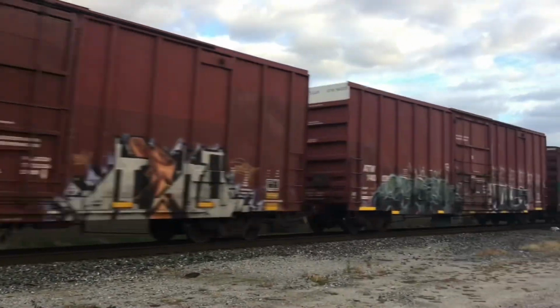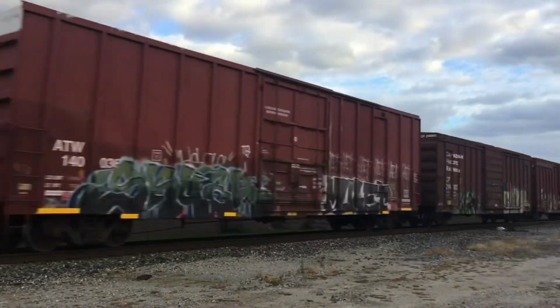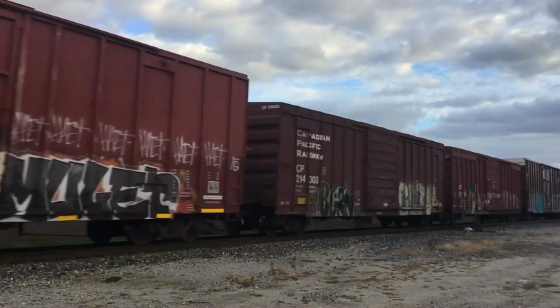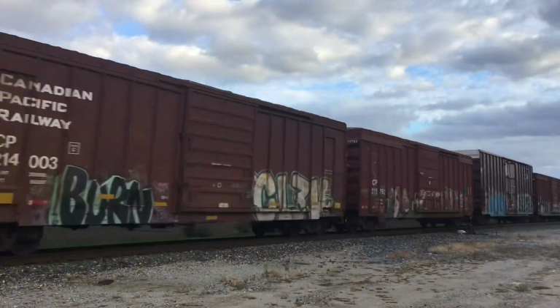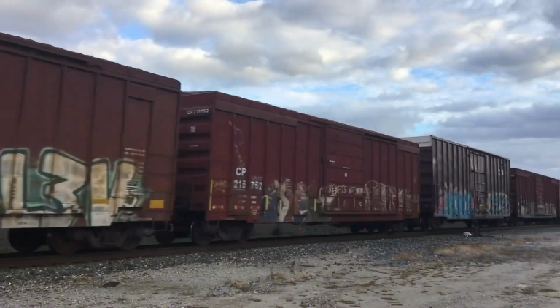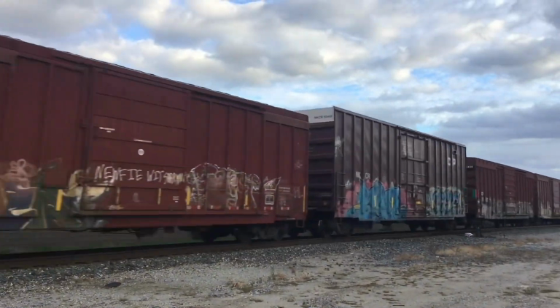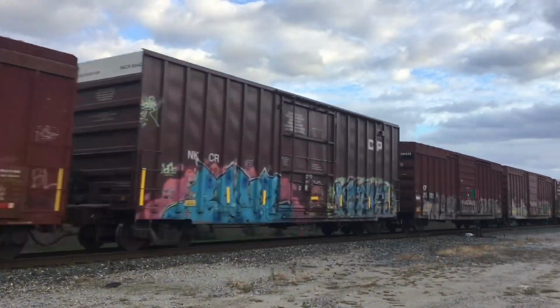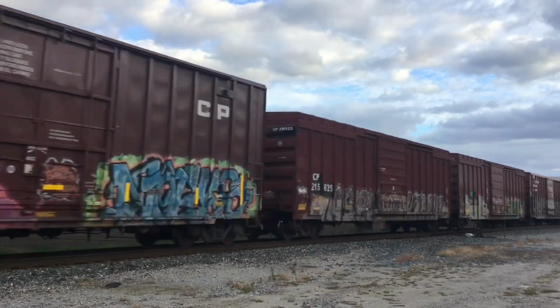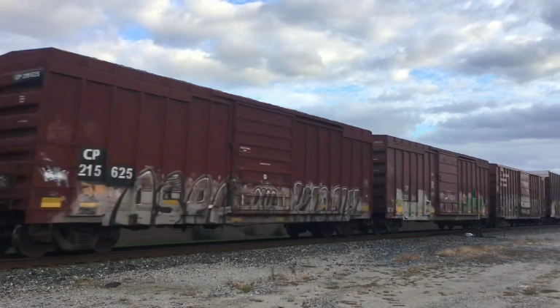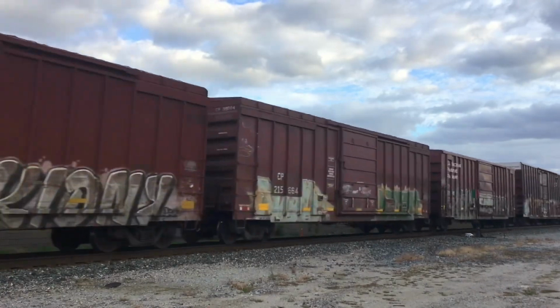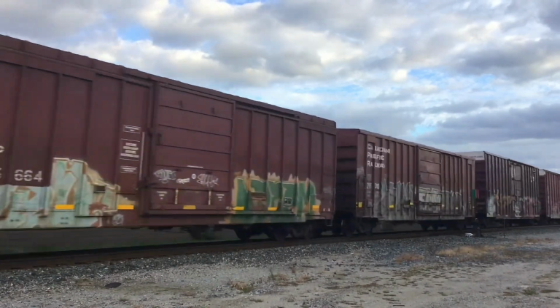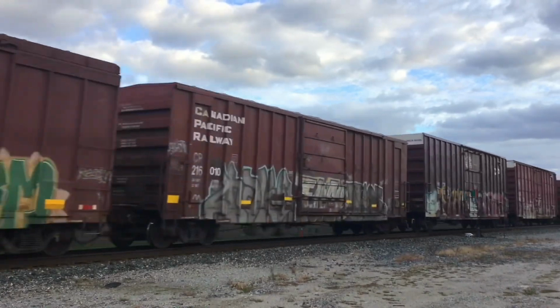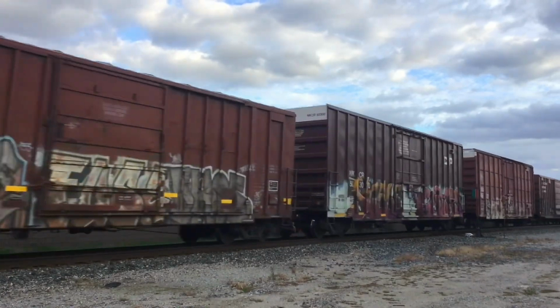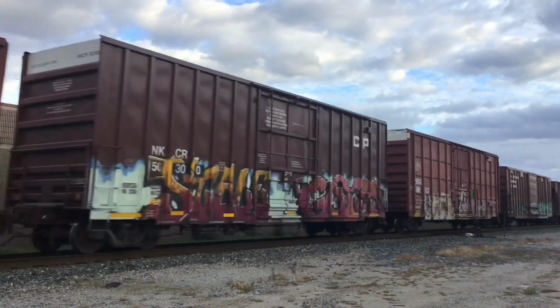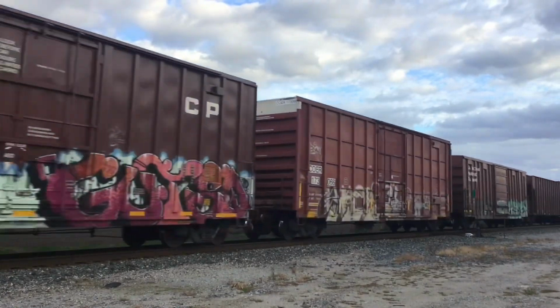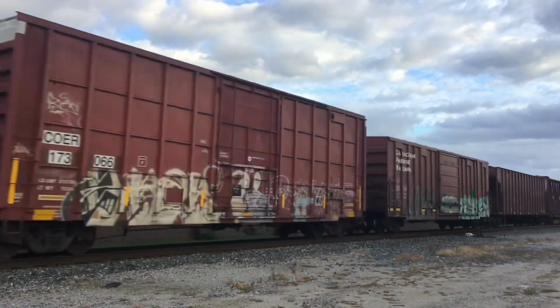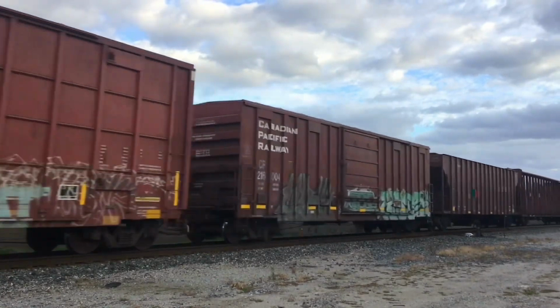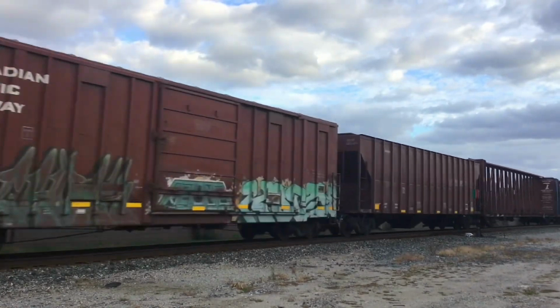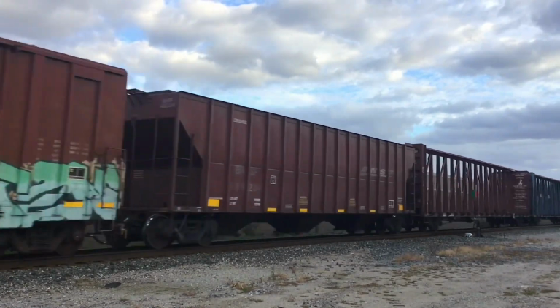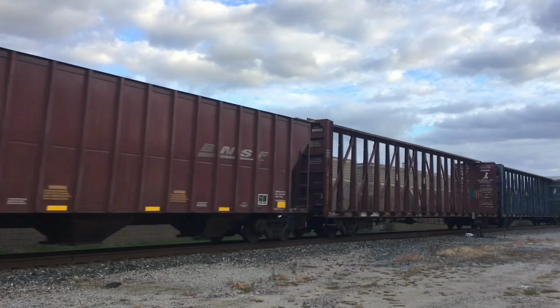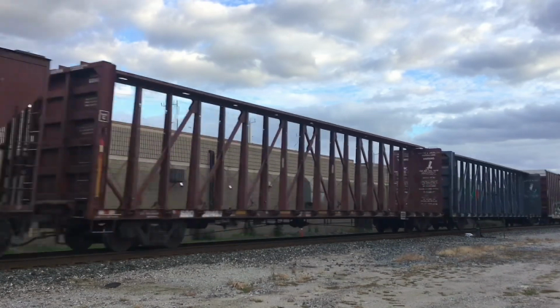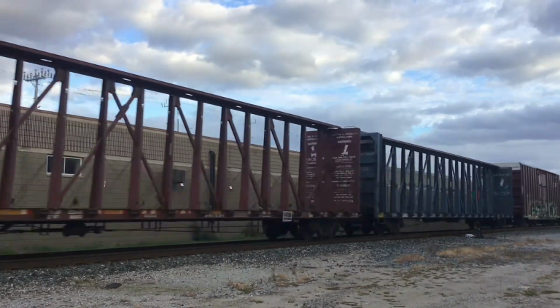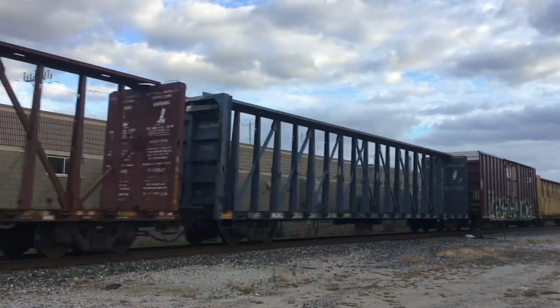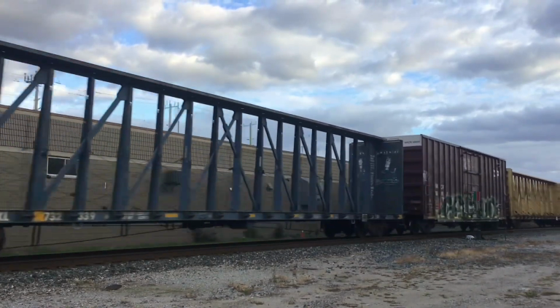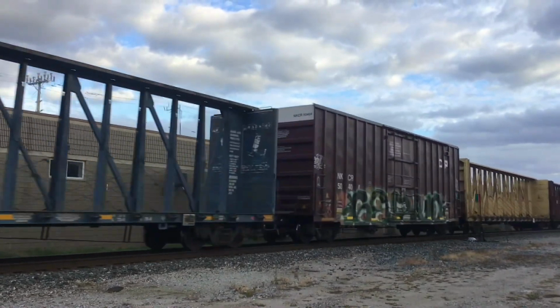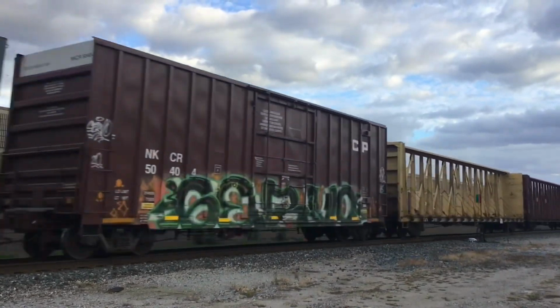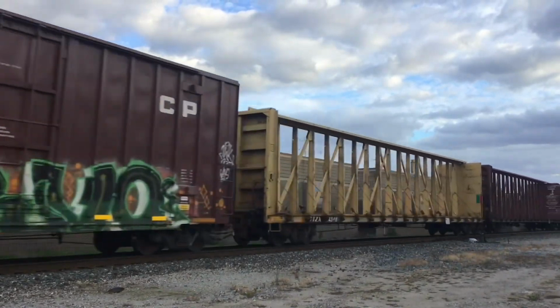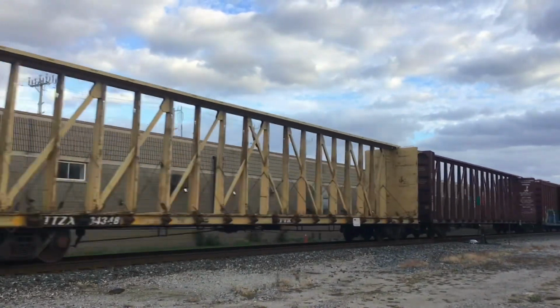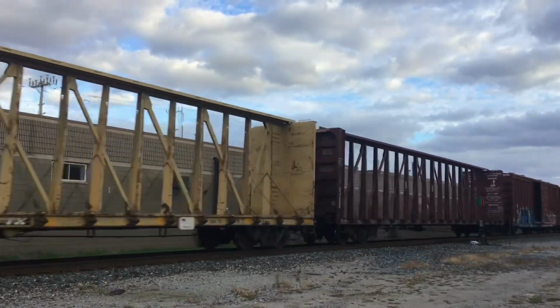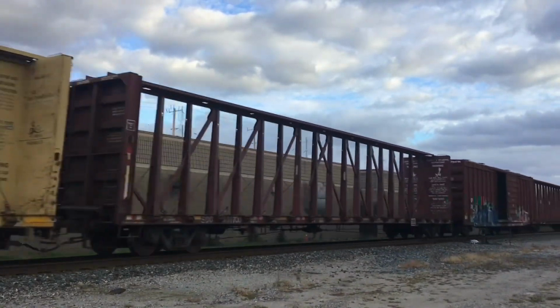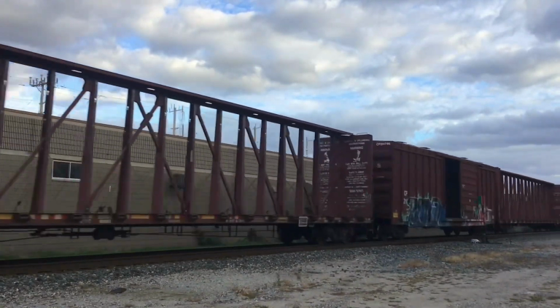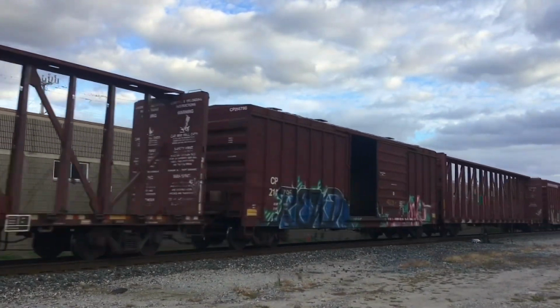What you just saw there was a CMQ locomotive, which stands for Central Maine & Quebec. CP bought out their railroad company, and you can still see these locomotives on the railroad today, but they are quite rare to see because they're not always running out and about on the Canadian Pacific Railway line.